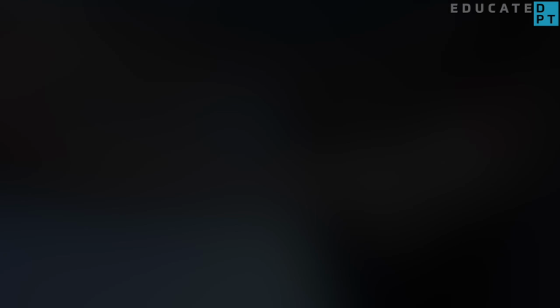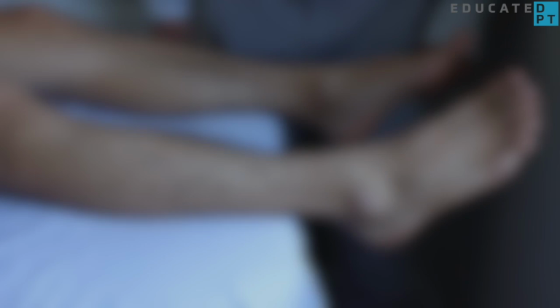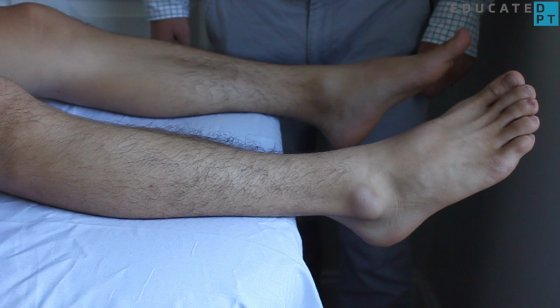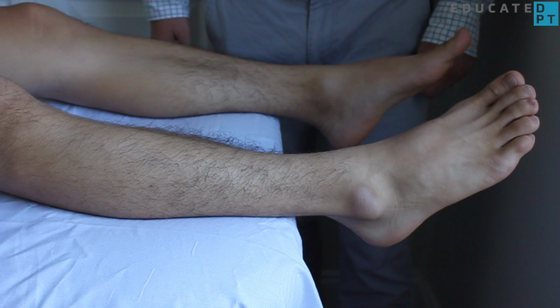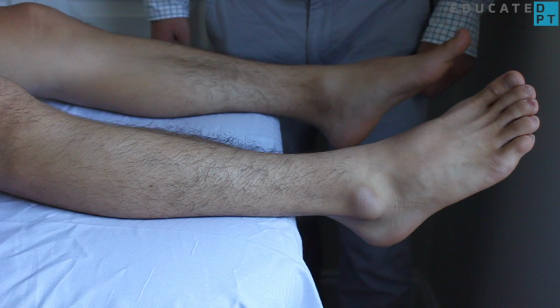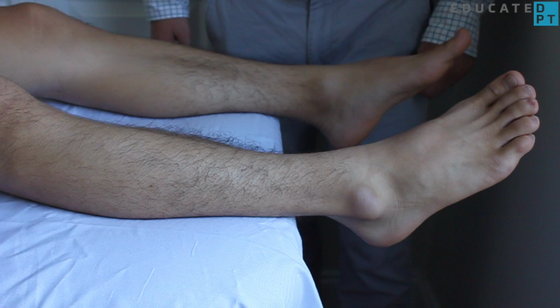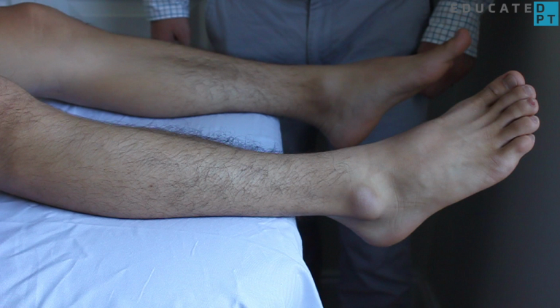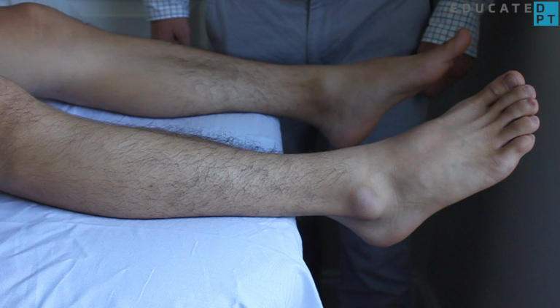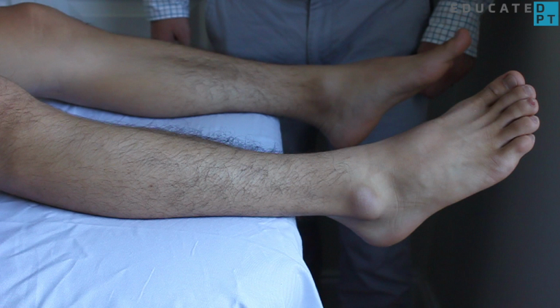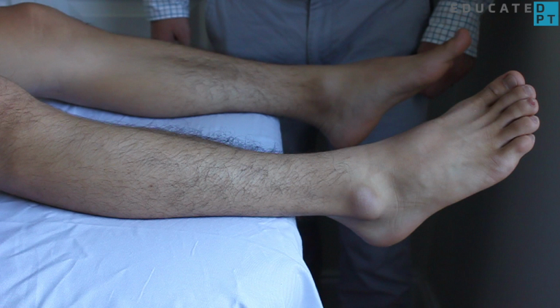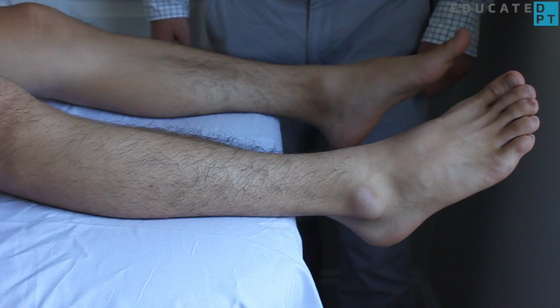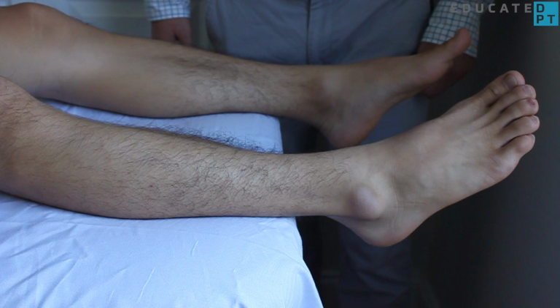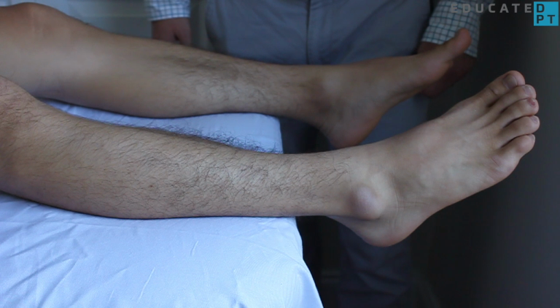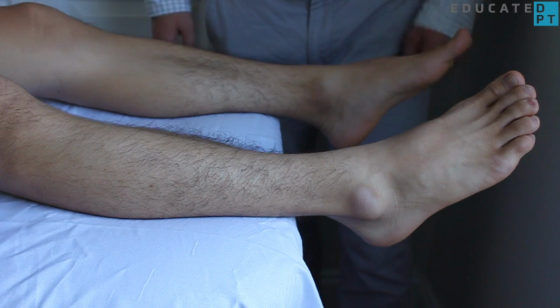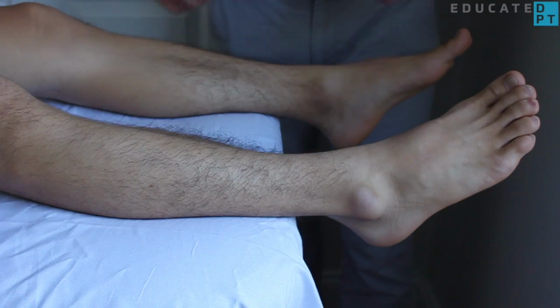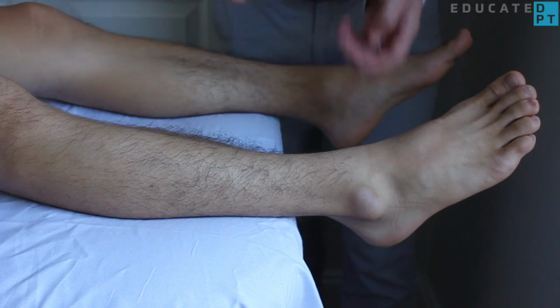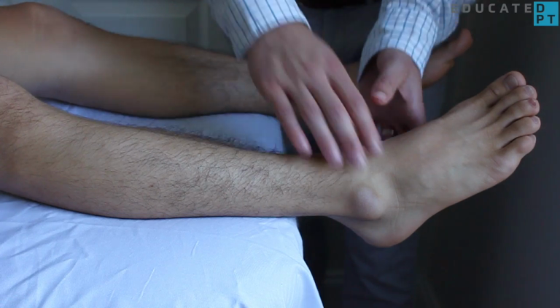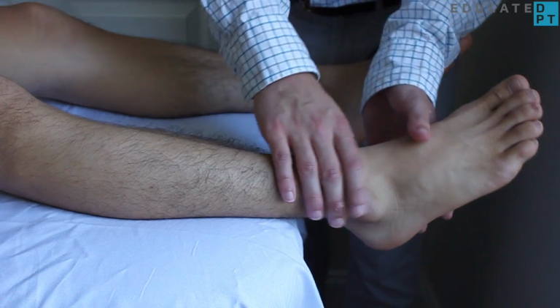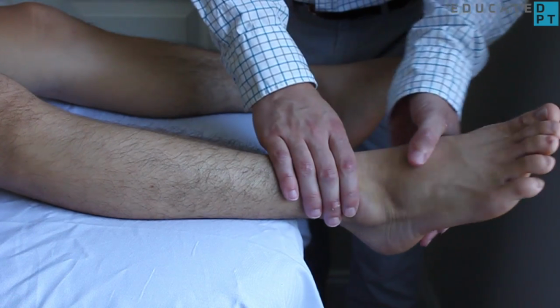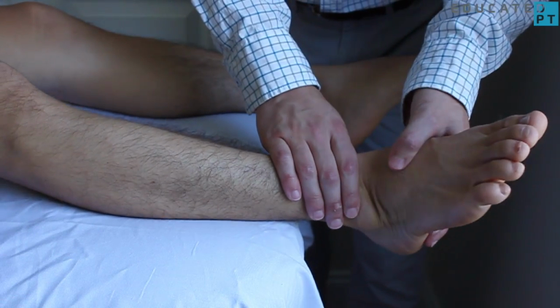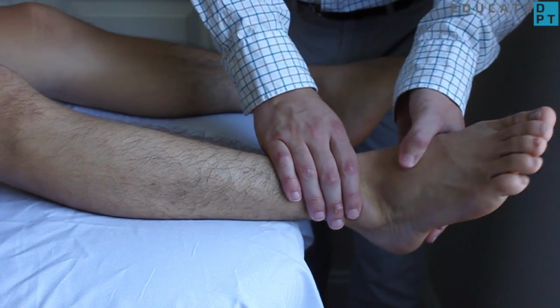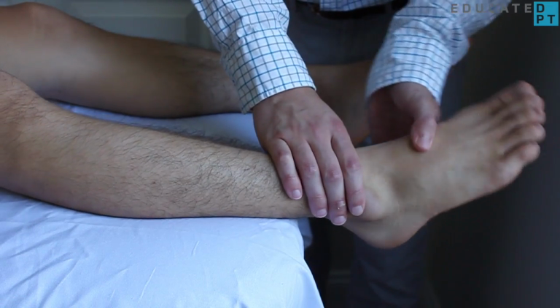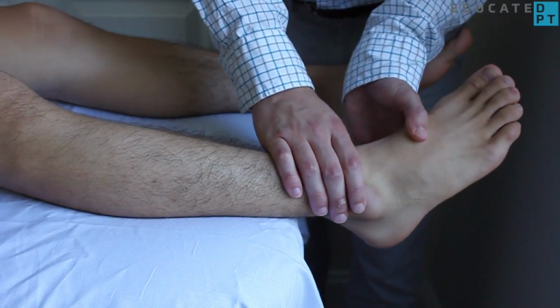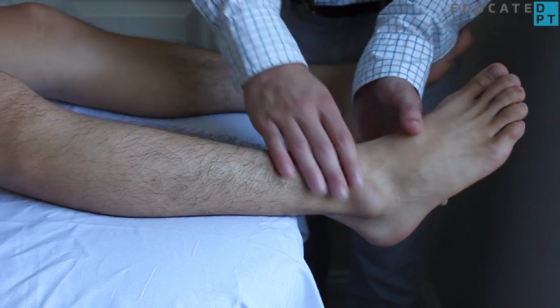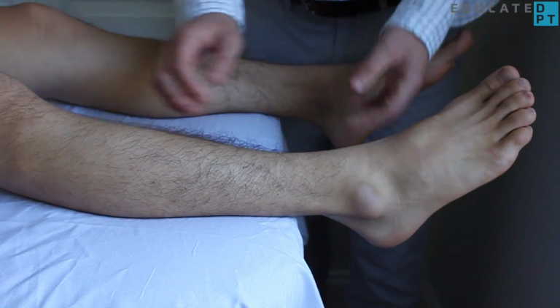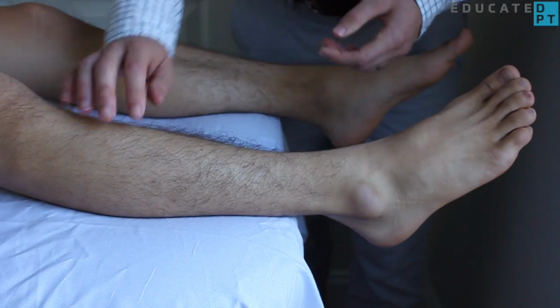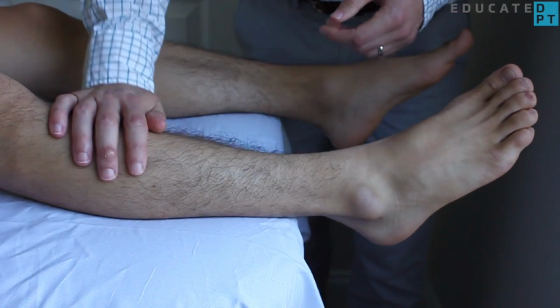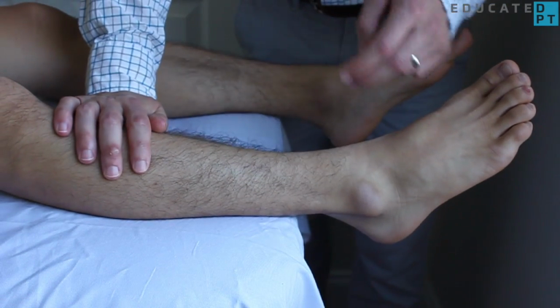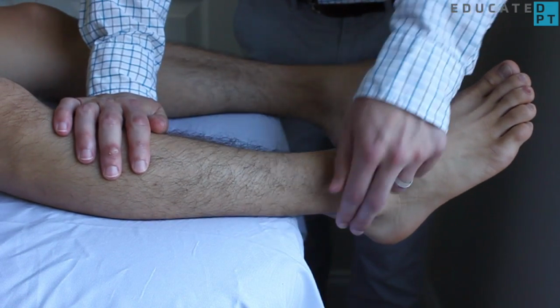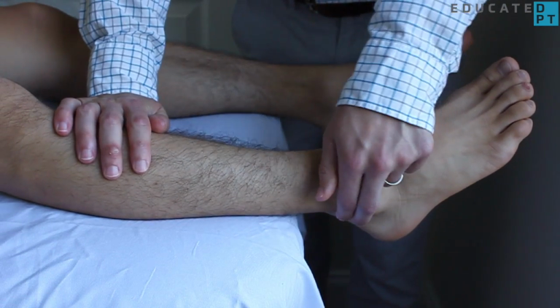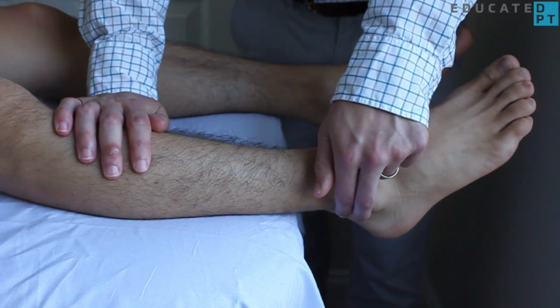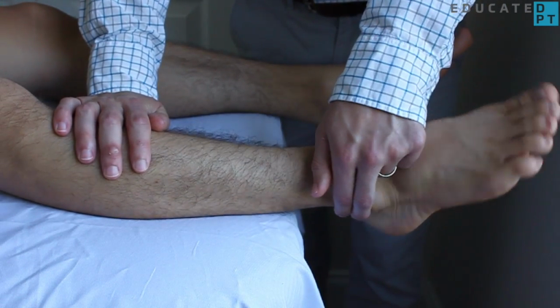The gravity-eliminated position places the patient in supine with their feet off the edge of the table. Stabilize the top of their leg and palpate as before.